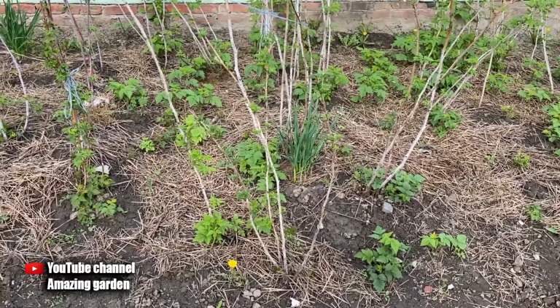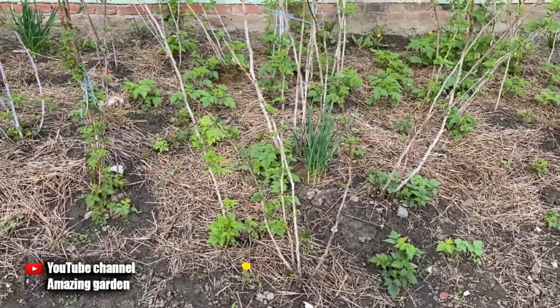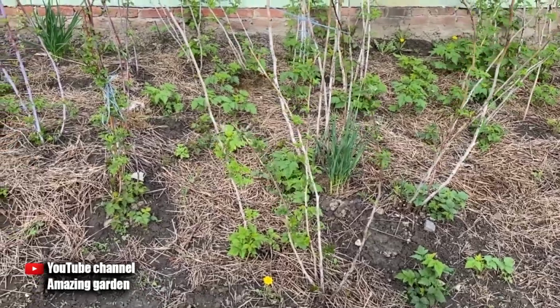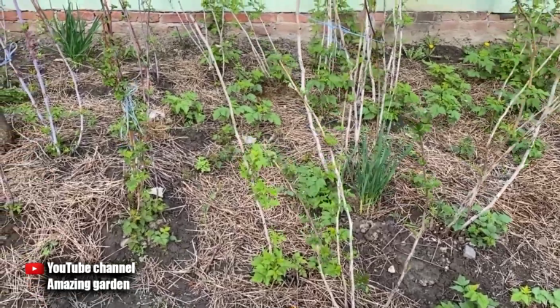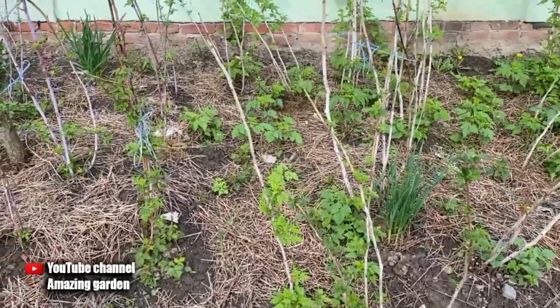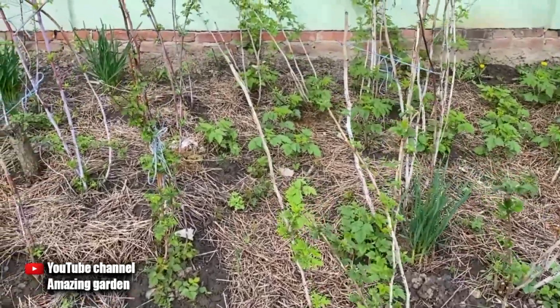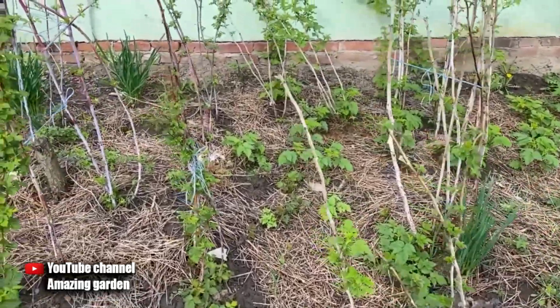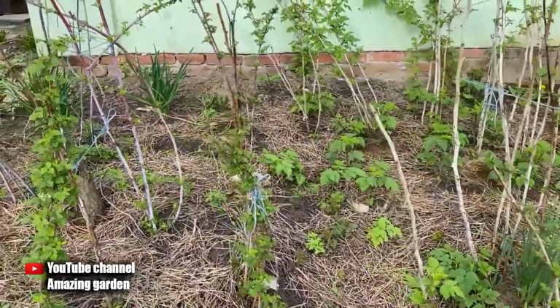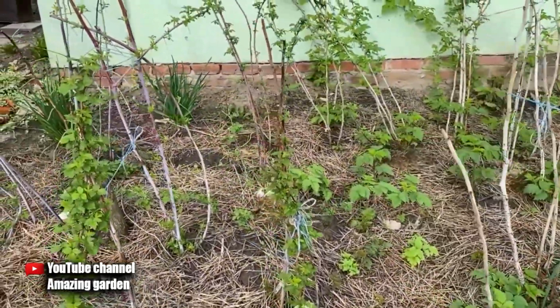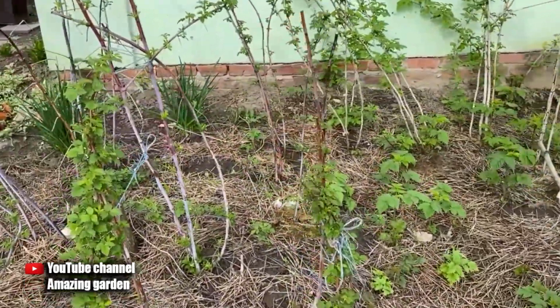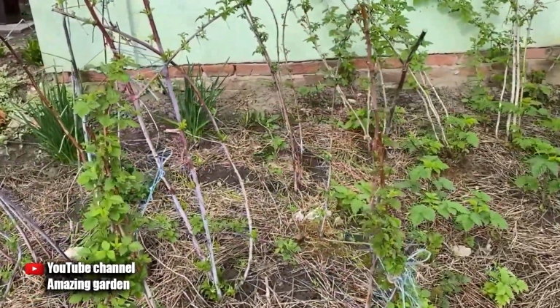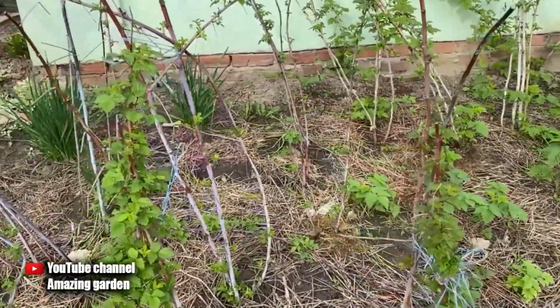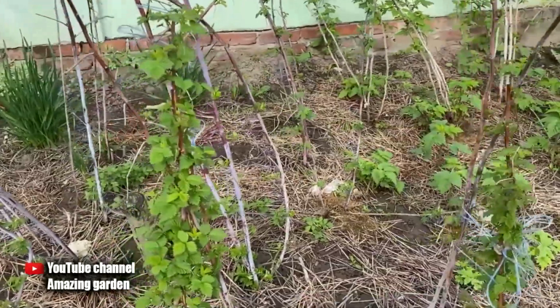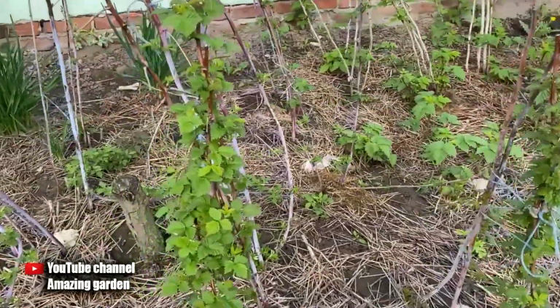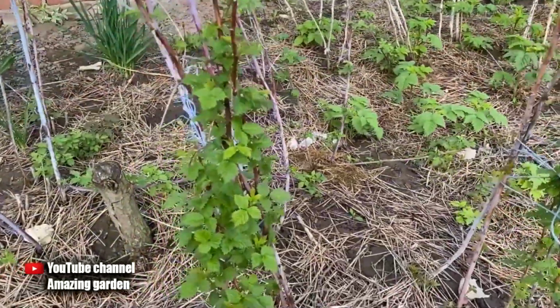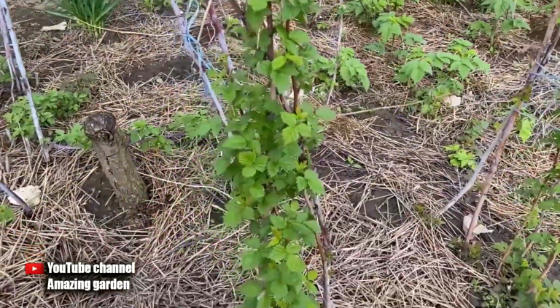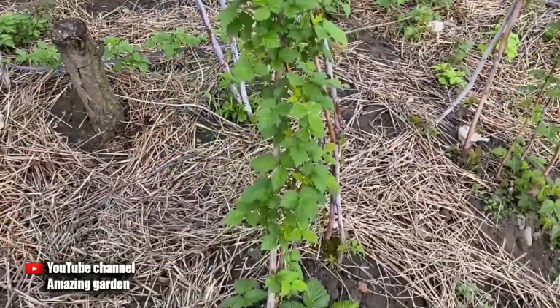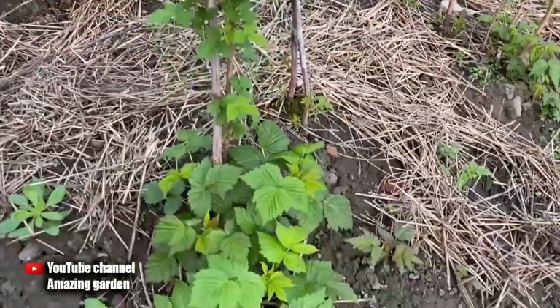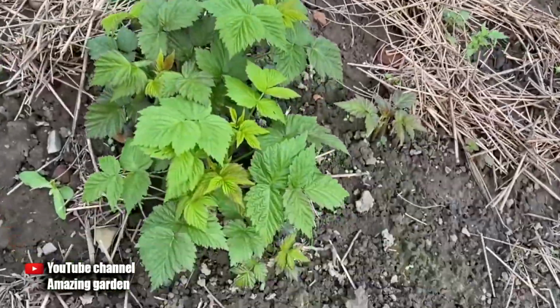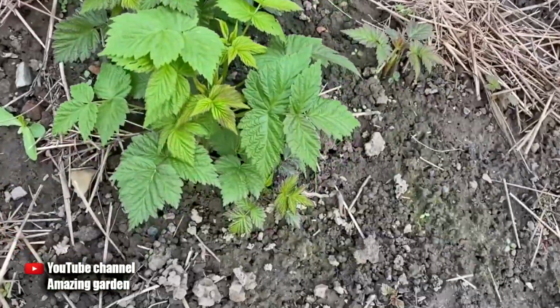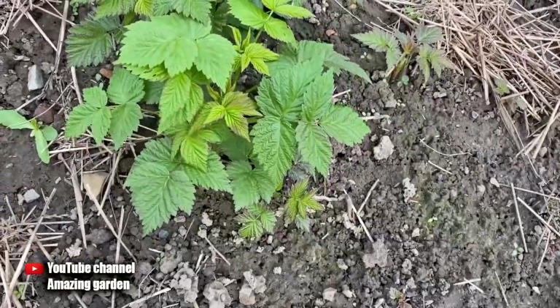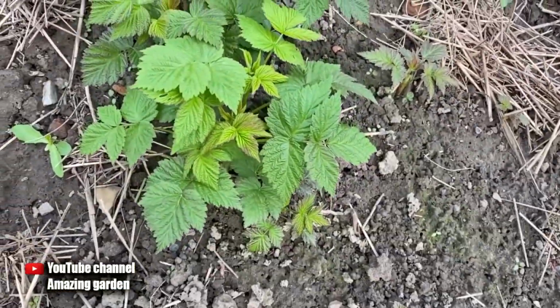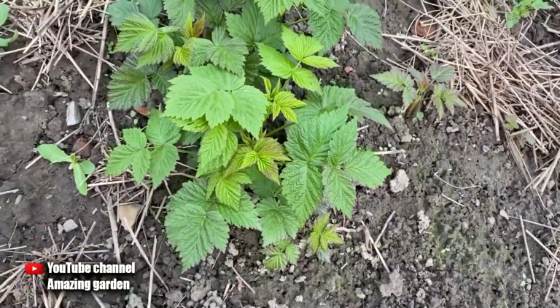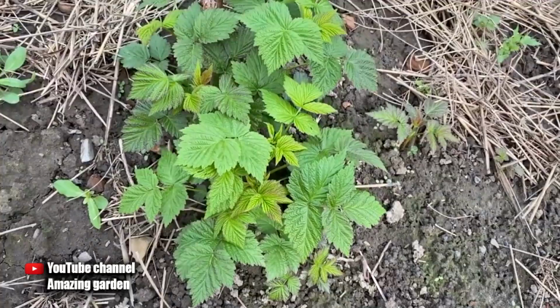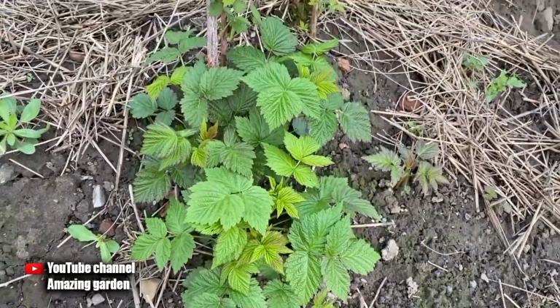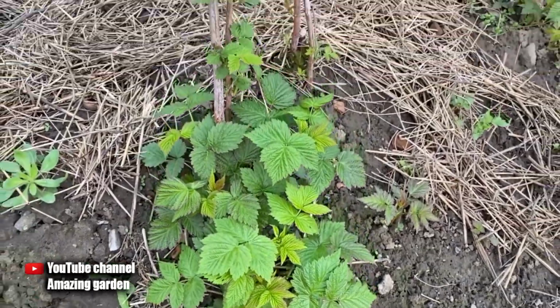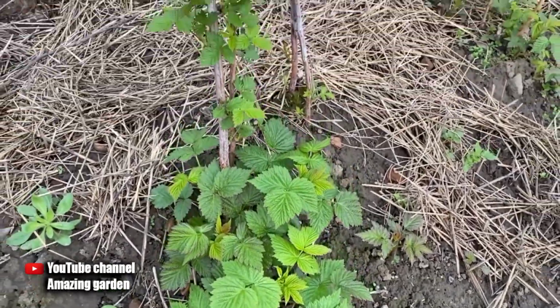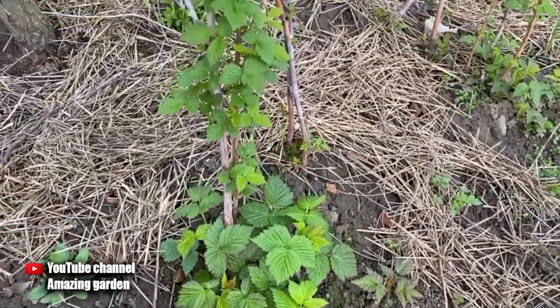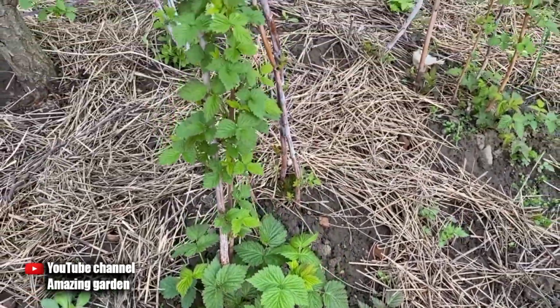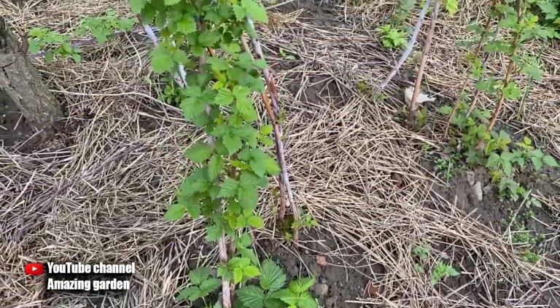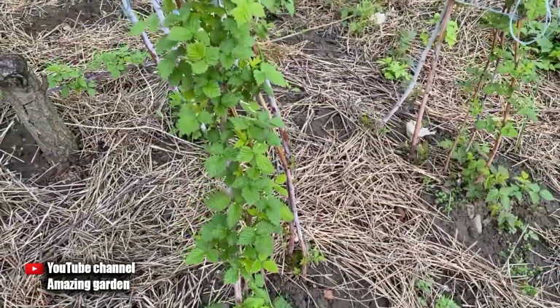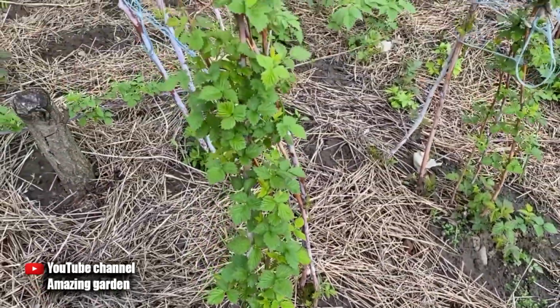Hello friends. Today I will tell you about a very important spring raspberry dressing which will really increase the yield. The harvest itself will be early, there will be a lot of young growth, which will also please you with a rich harvest next year.